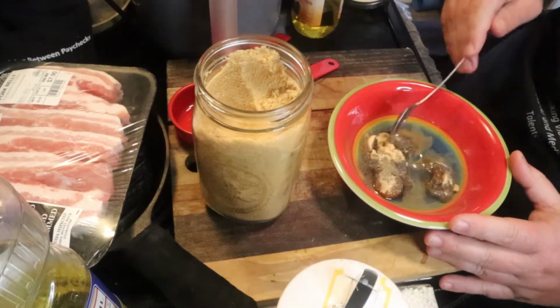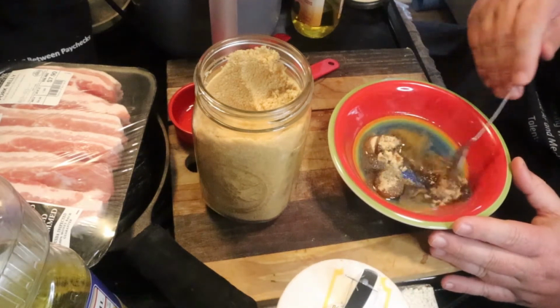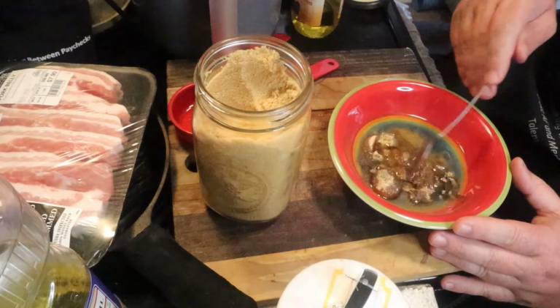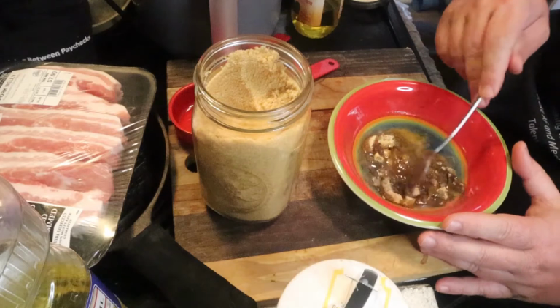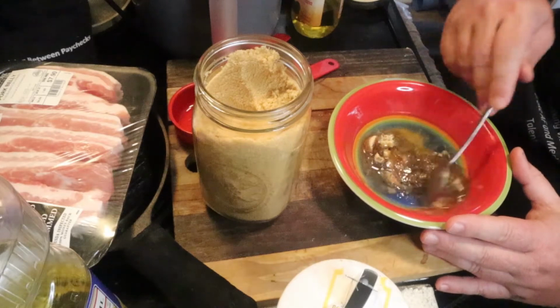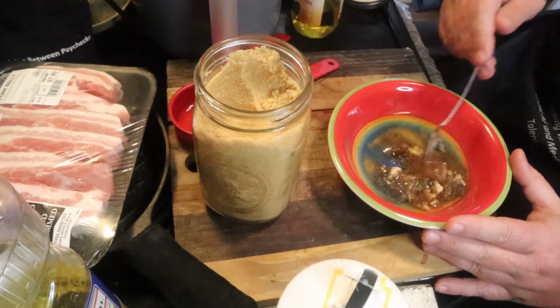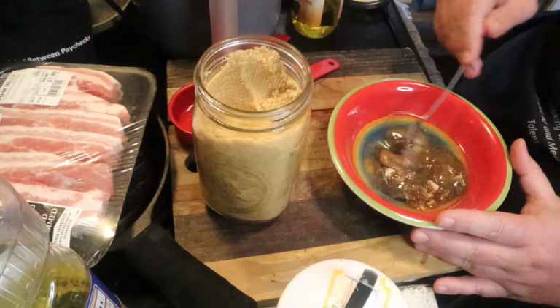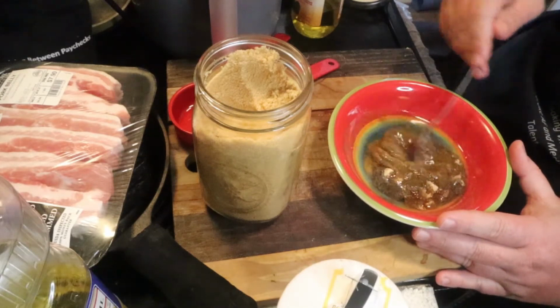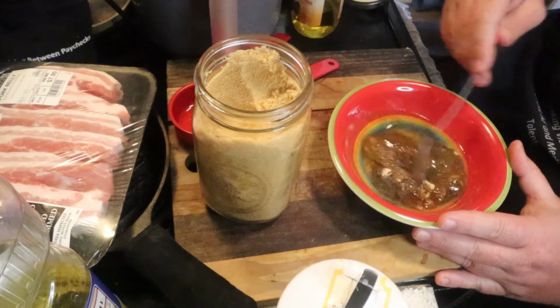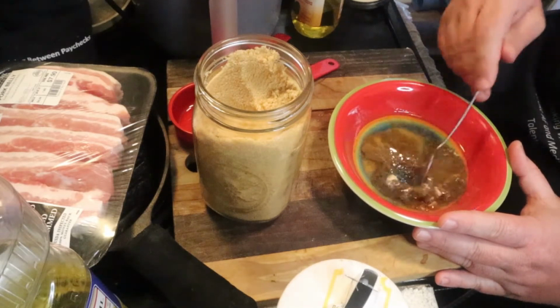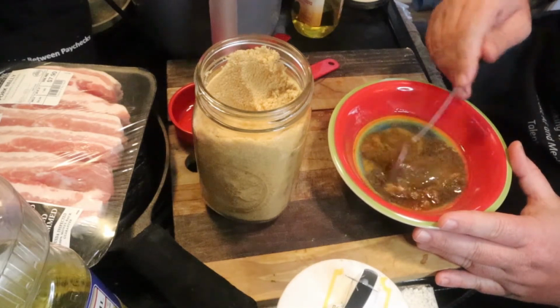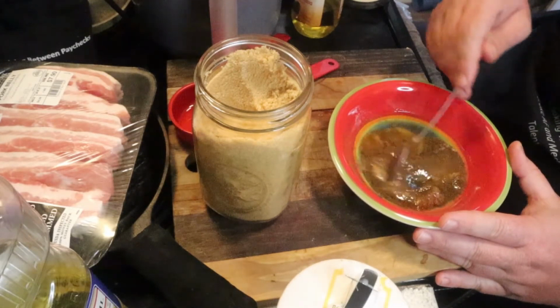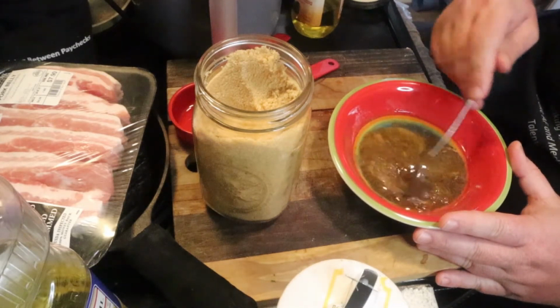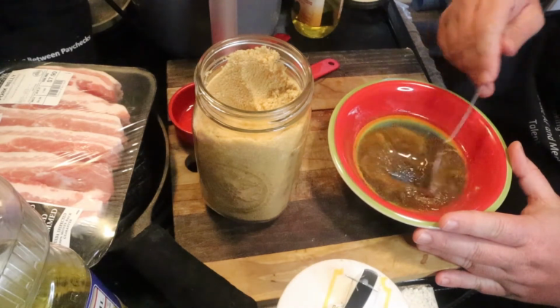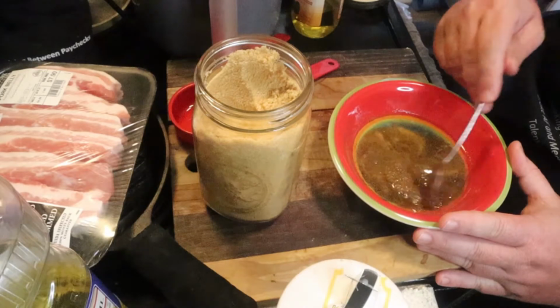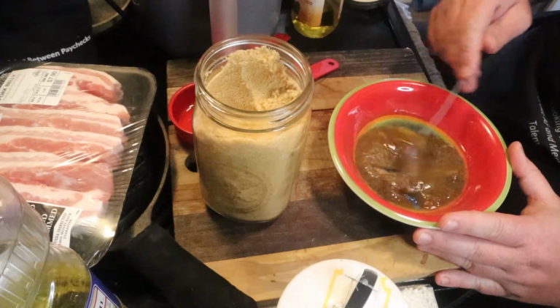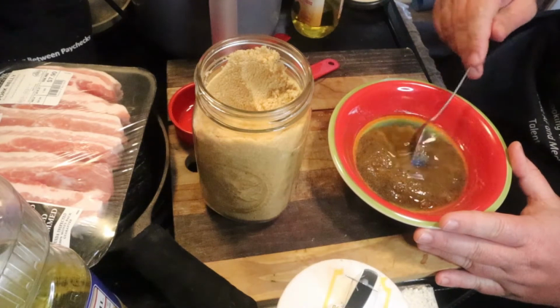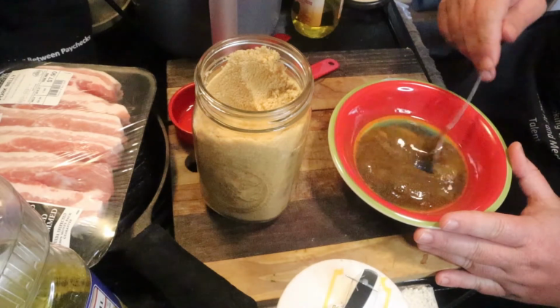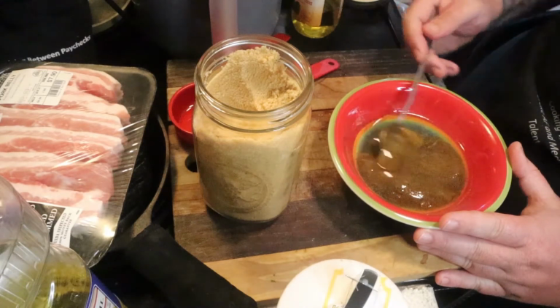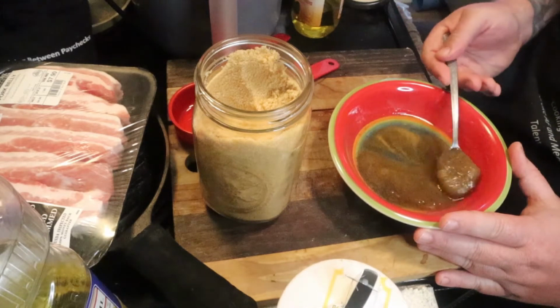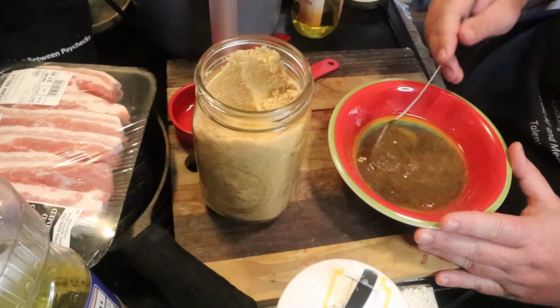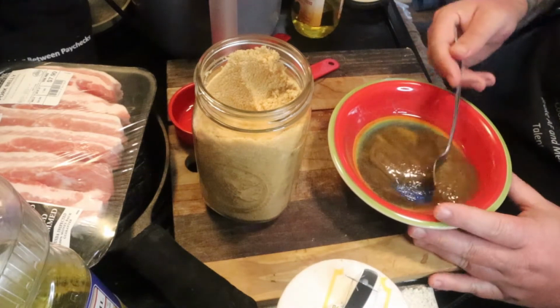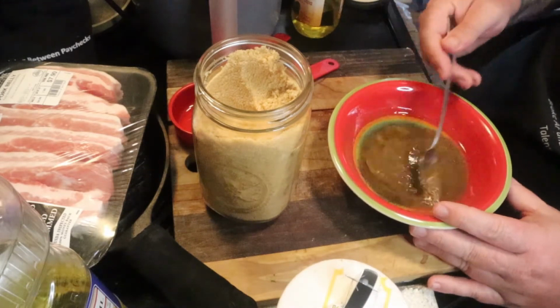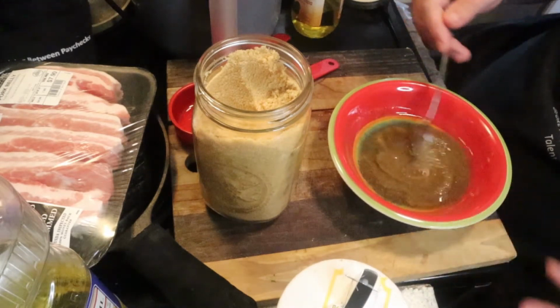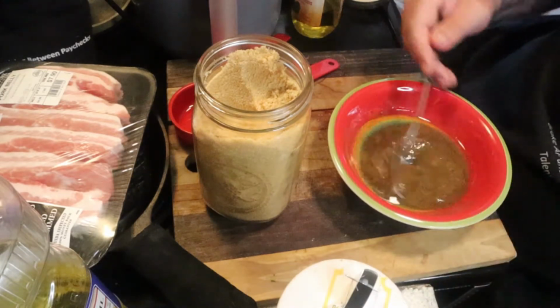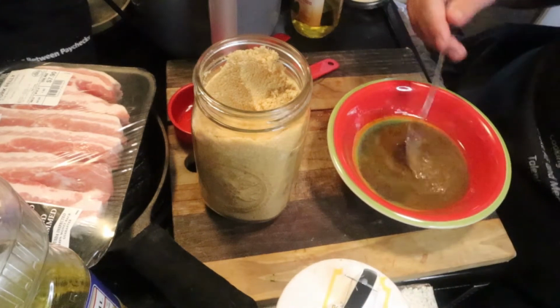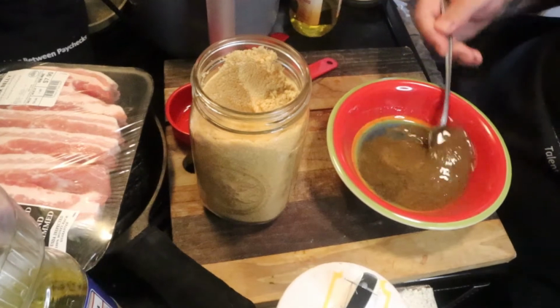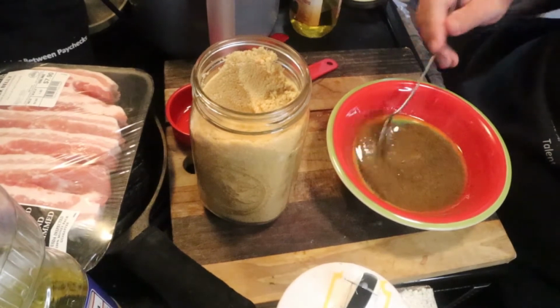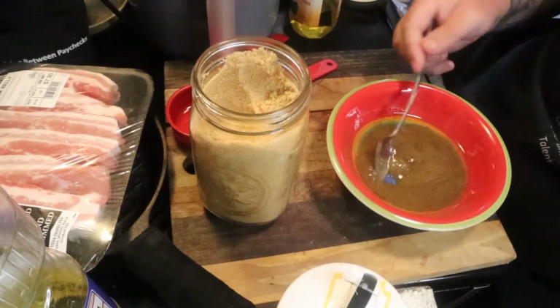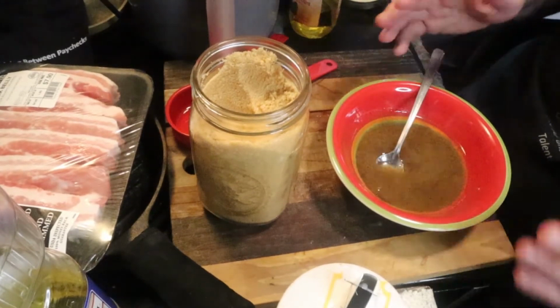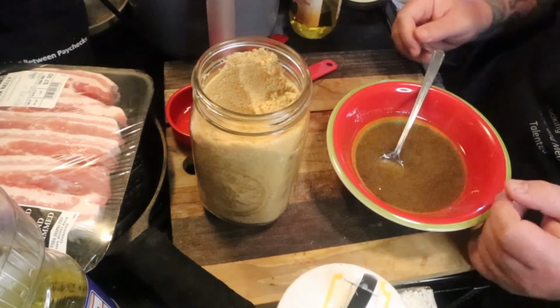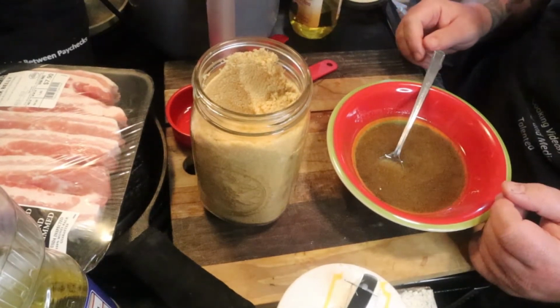Go ahead and mix it around in your bowl. I made sure not to slow this down and left the audio in, just because I know Jack loves that metal-on-glass screeching noise. If it bothers anybody else, I really apologize — I didn't mean to annoy you guys, I was just annoying Jack because I could.